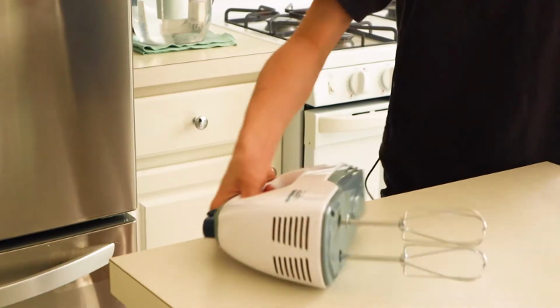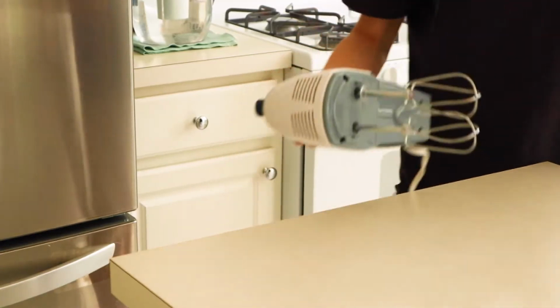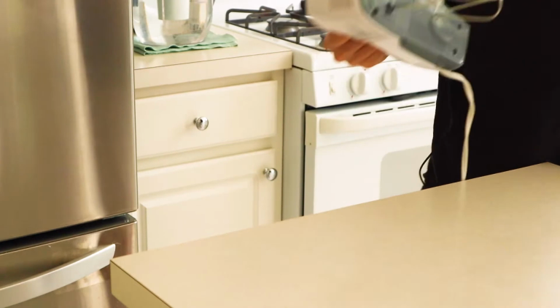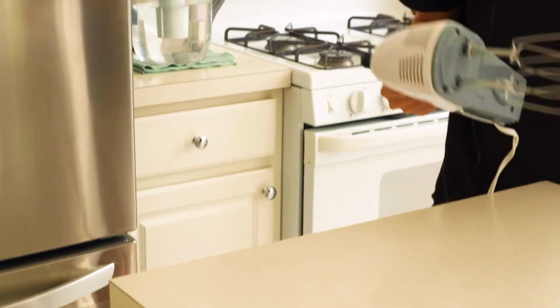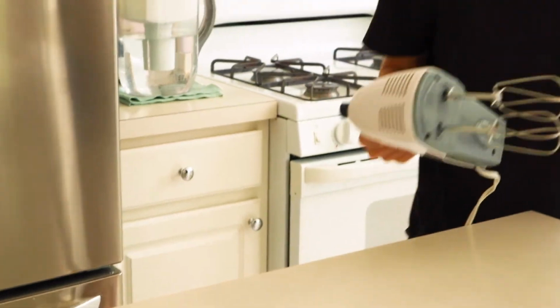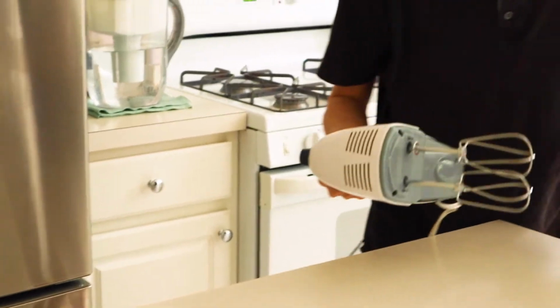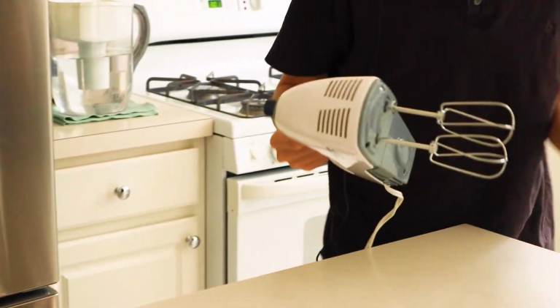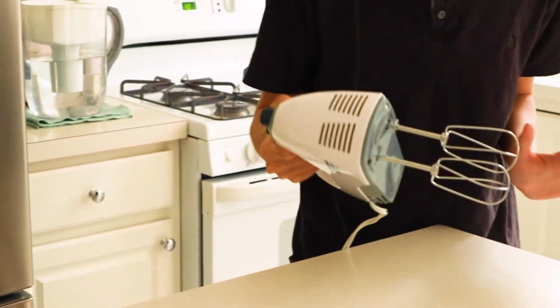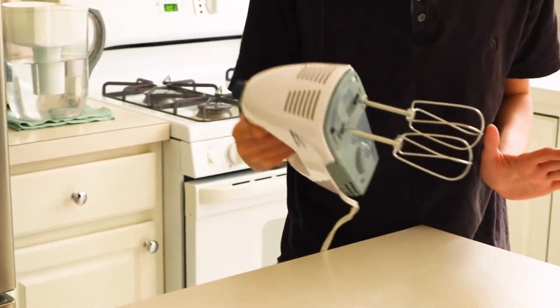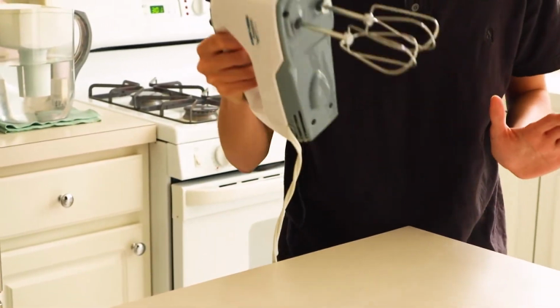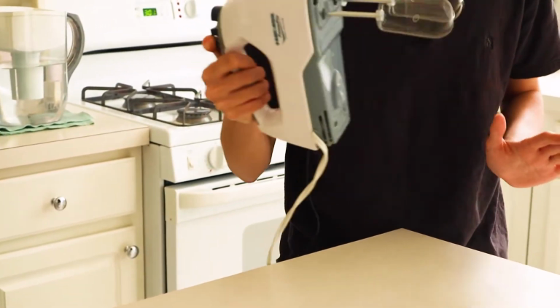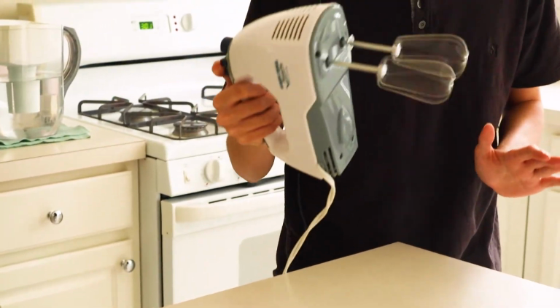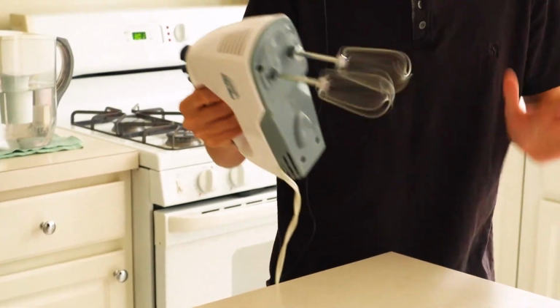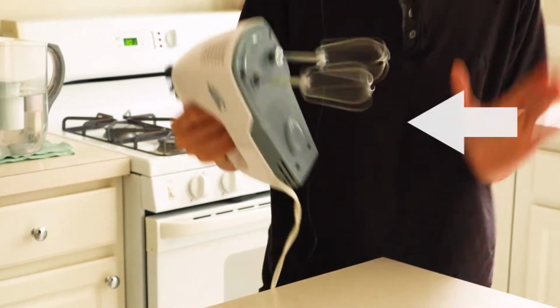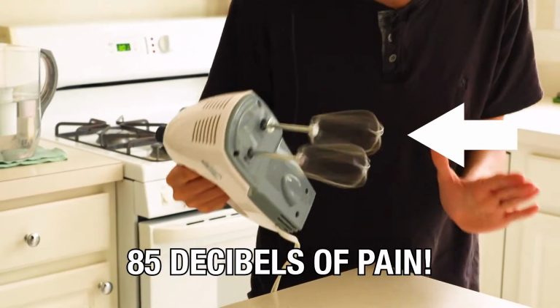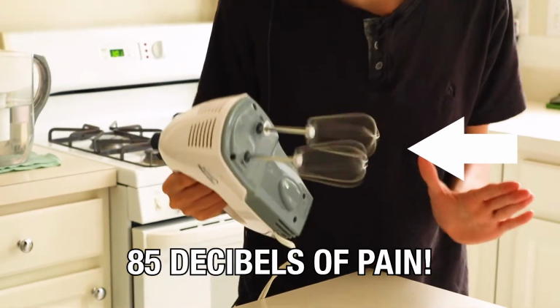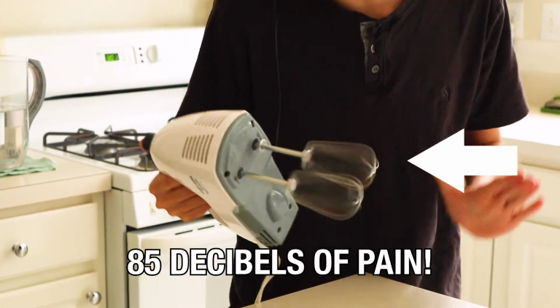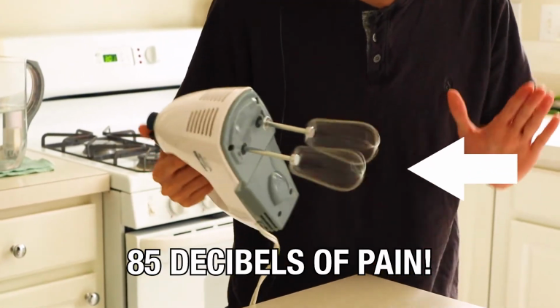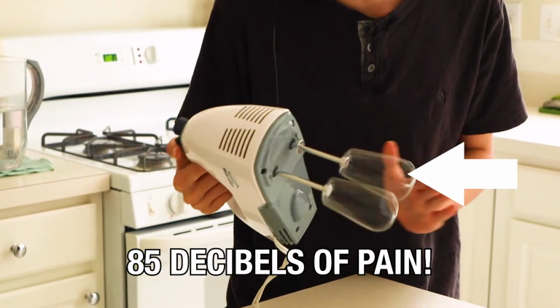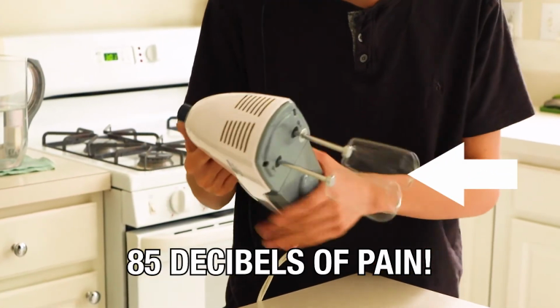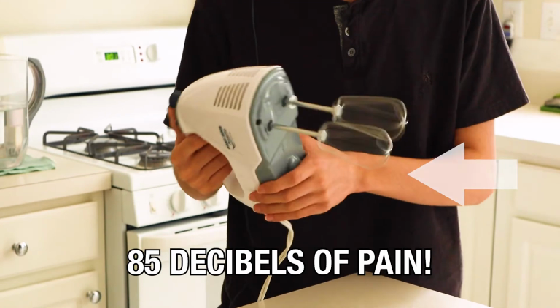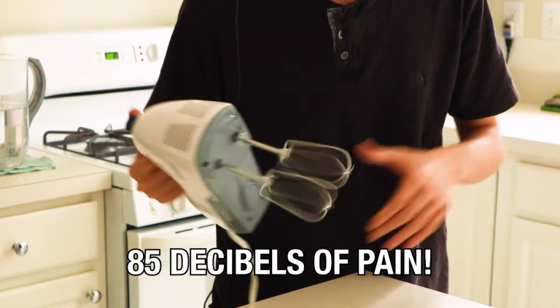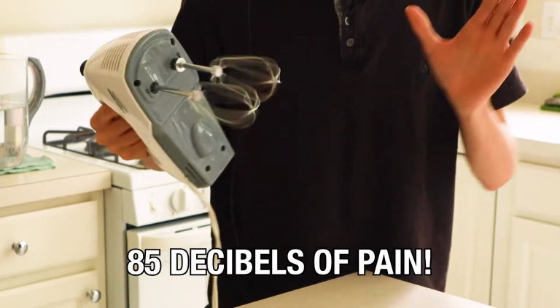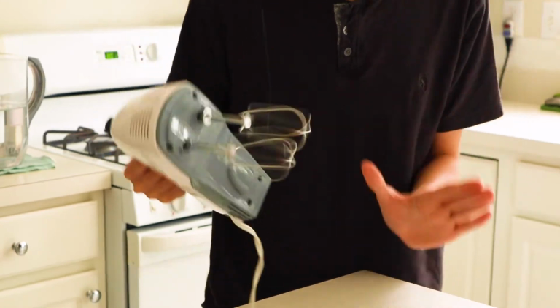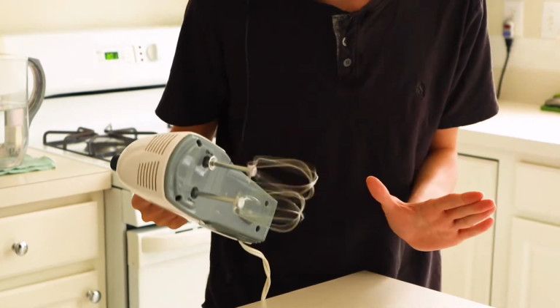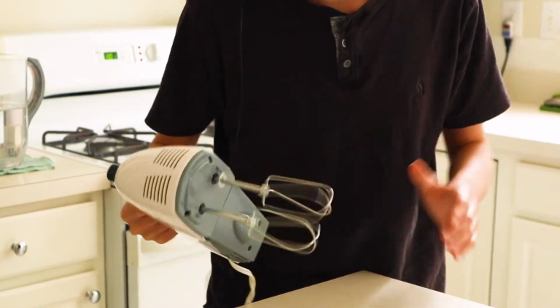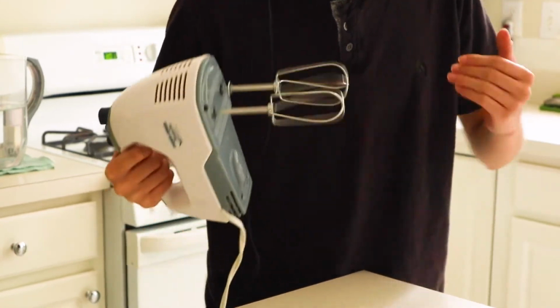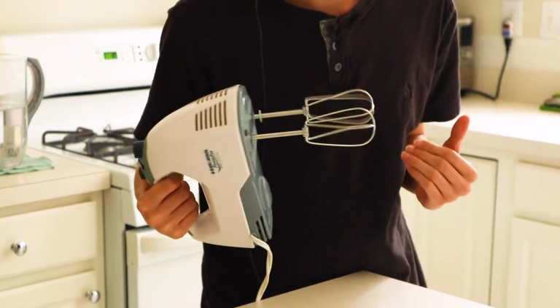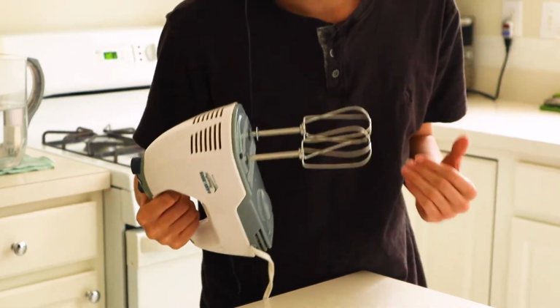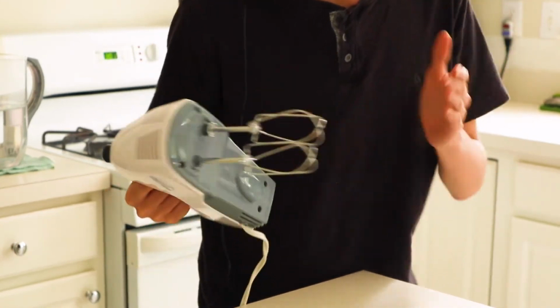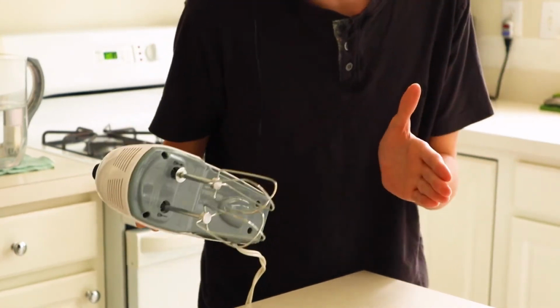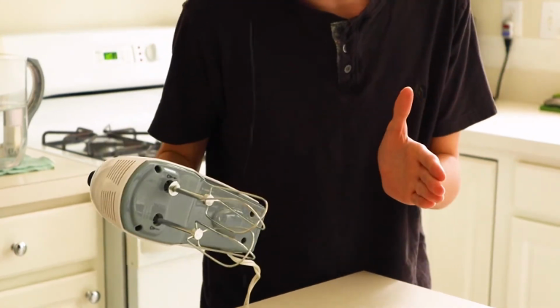Now, you love making cake, but you hate listening to the mixing. 85 decibels of pain. Your ears are crying — mine aren't.